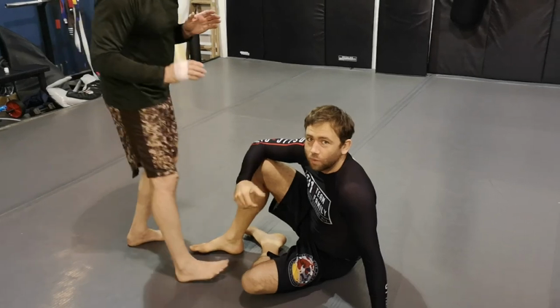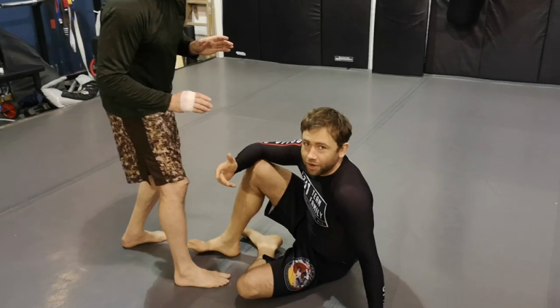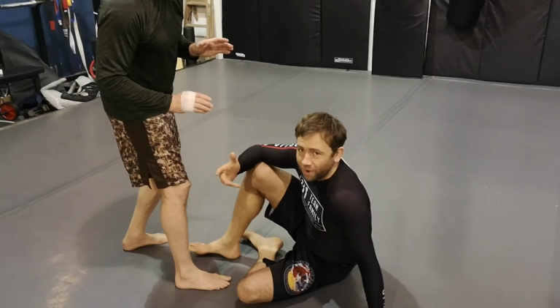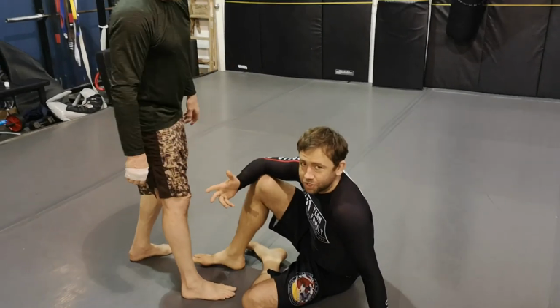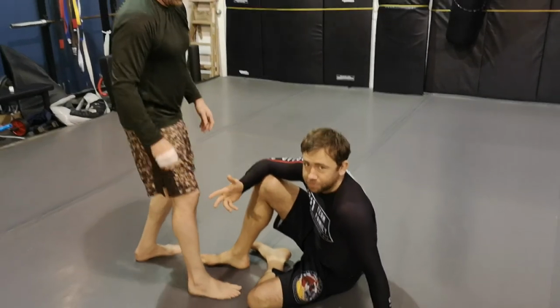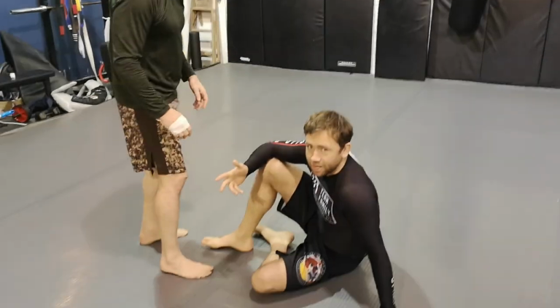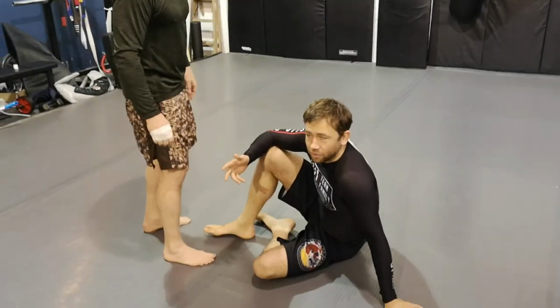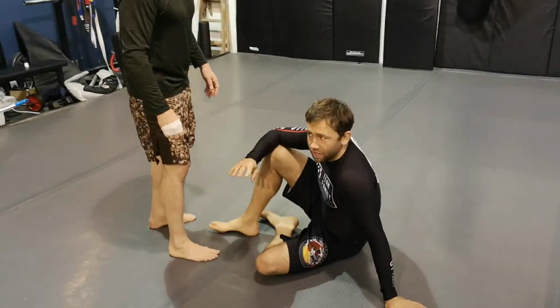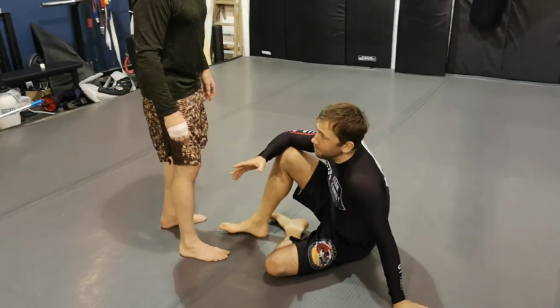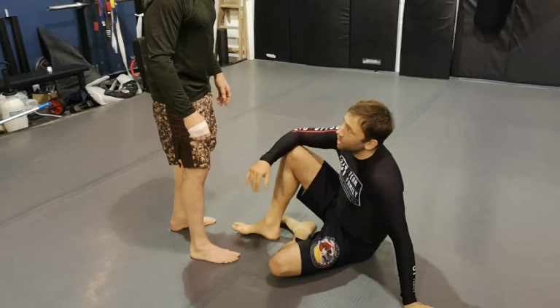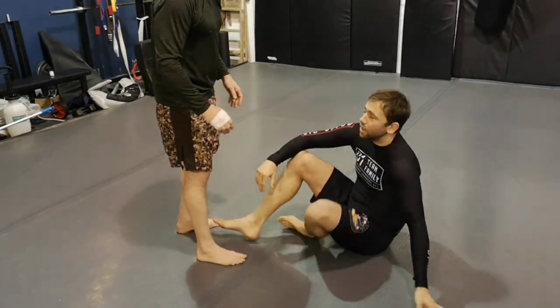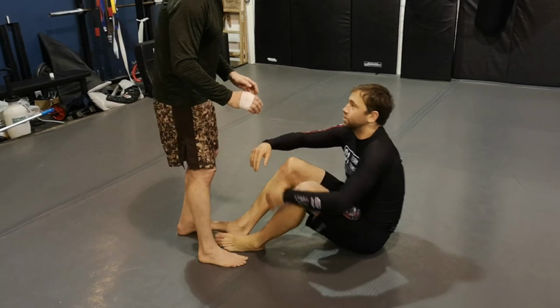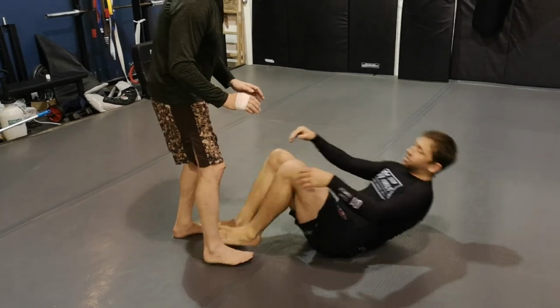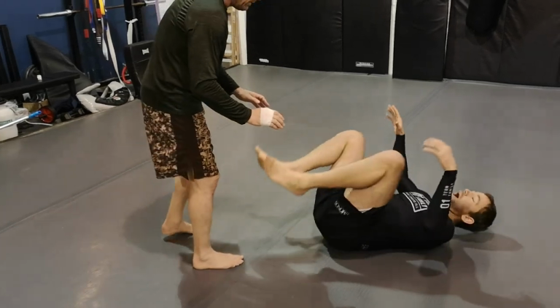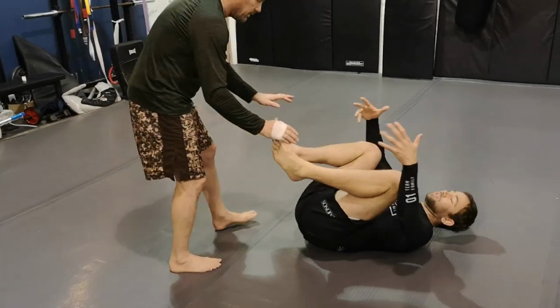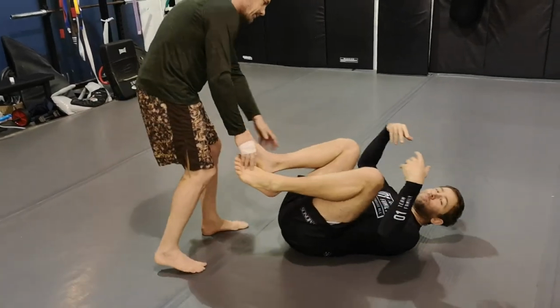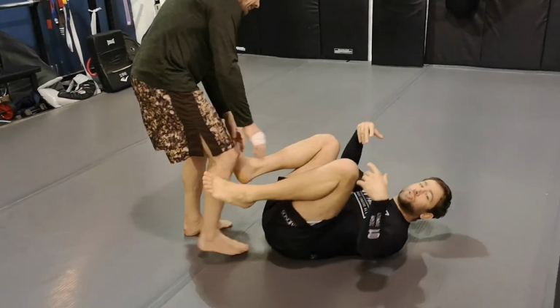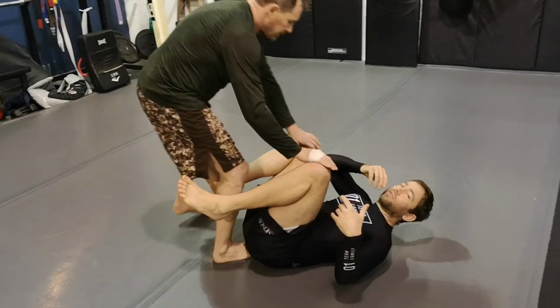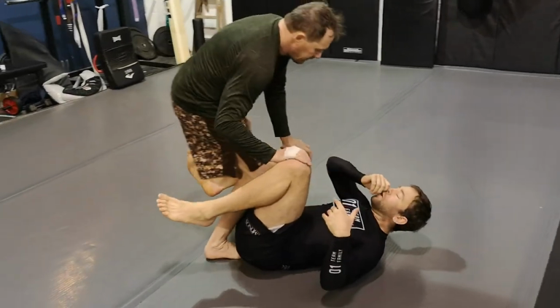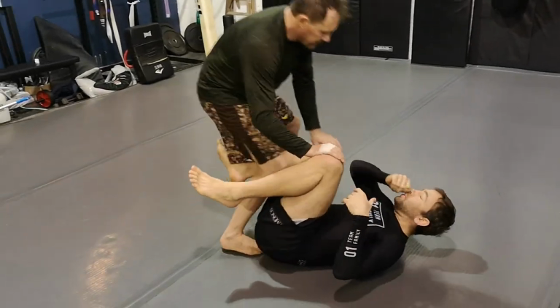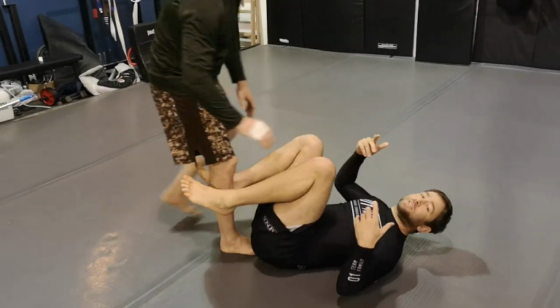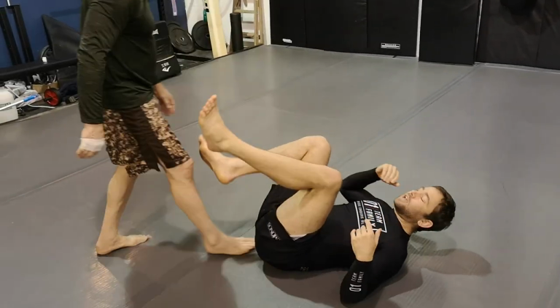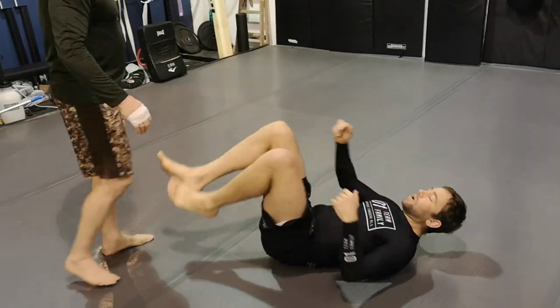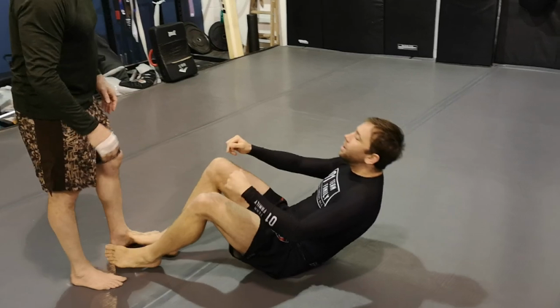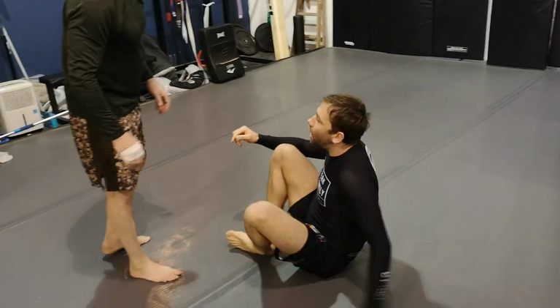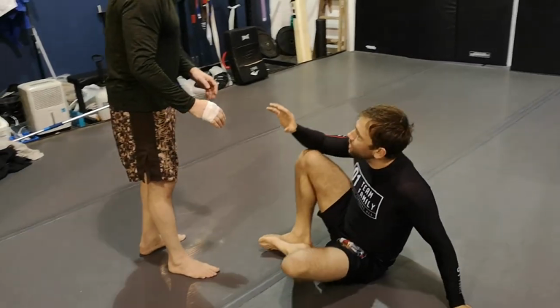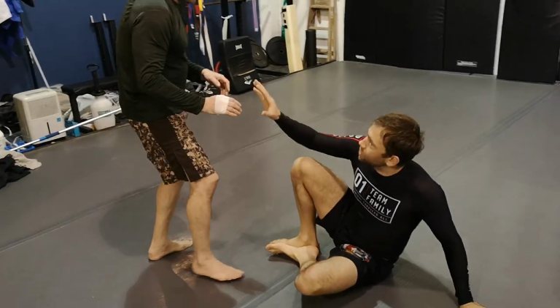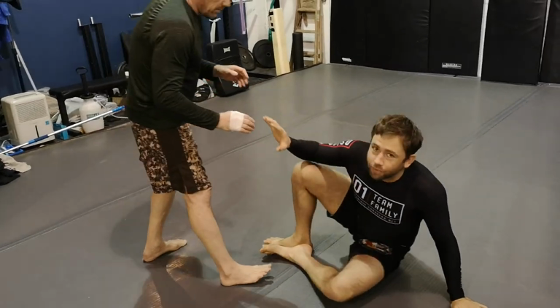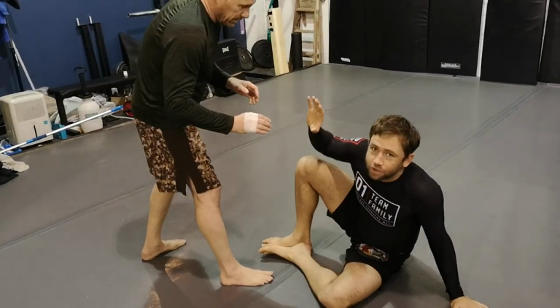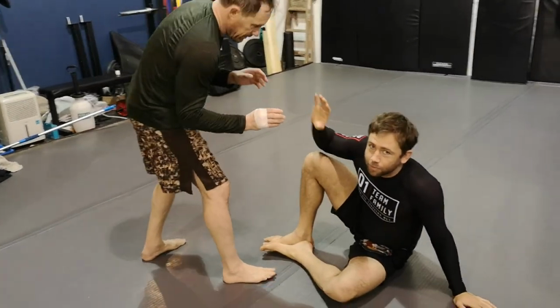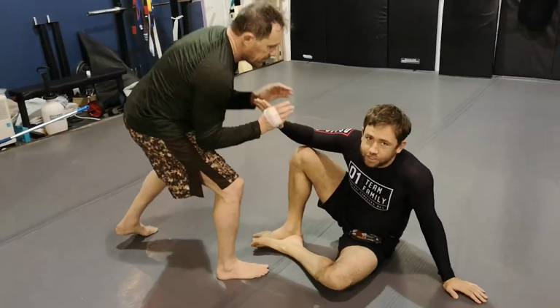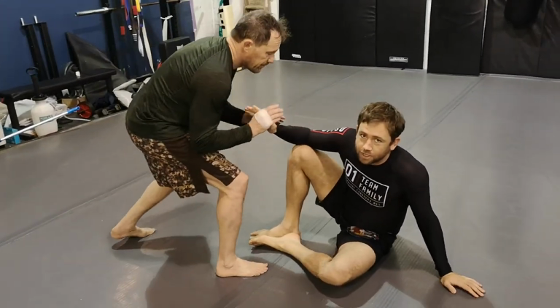Working on range management today. We have a lot of games where you start on your back and let your opponent do whatever. We're doing the opposite today, where I'm making sure I'm controlling range from the furthest distance possible.